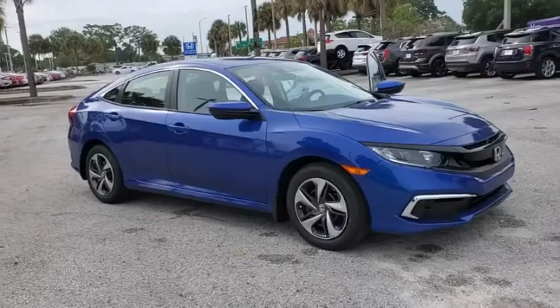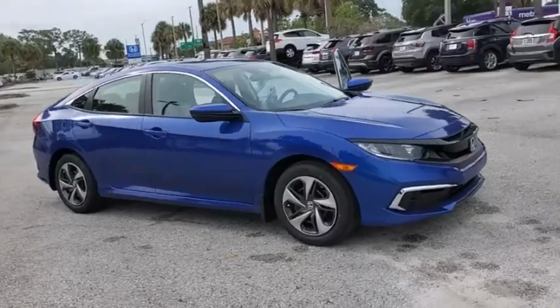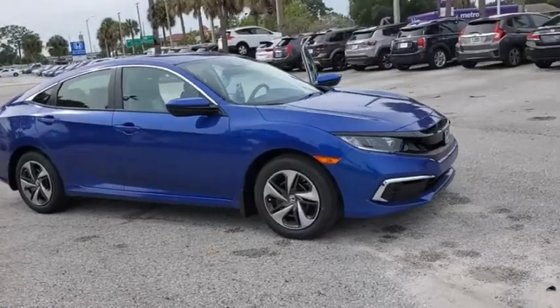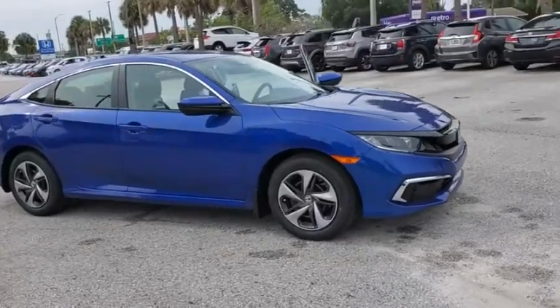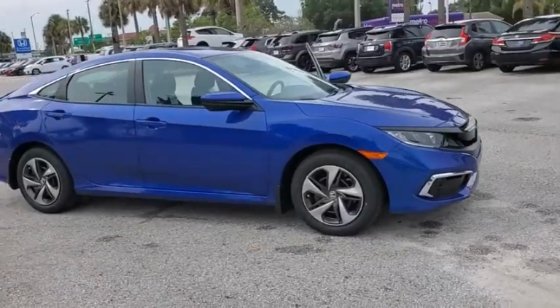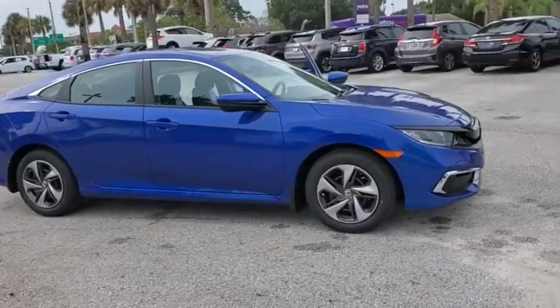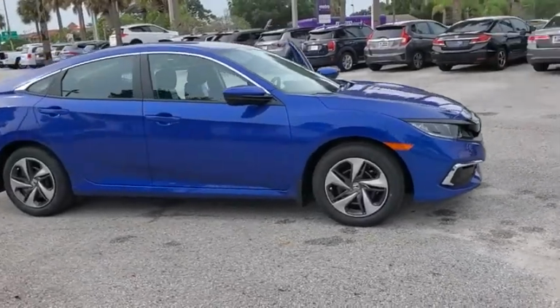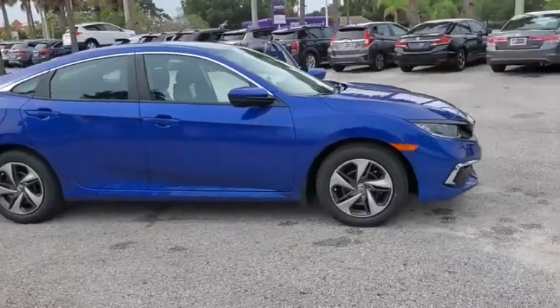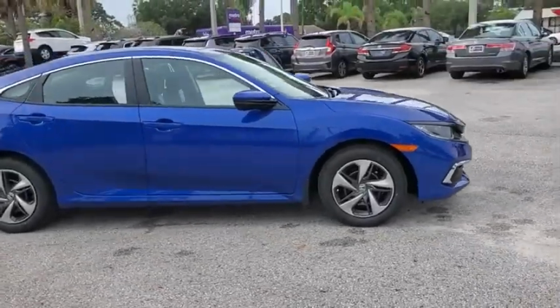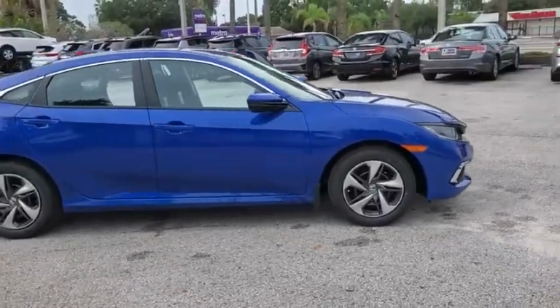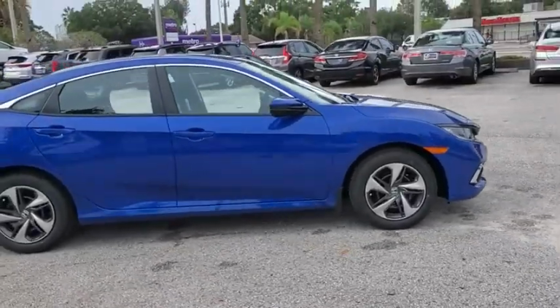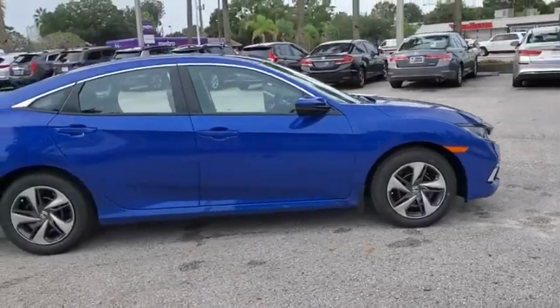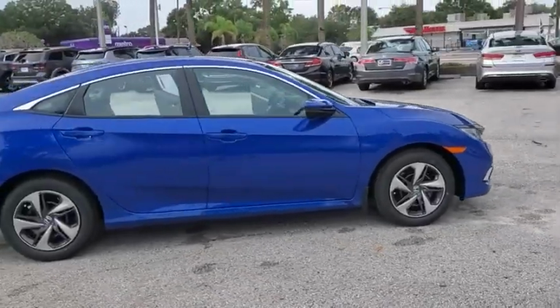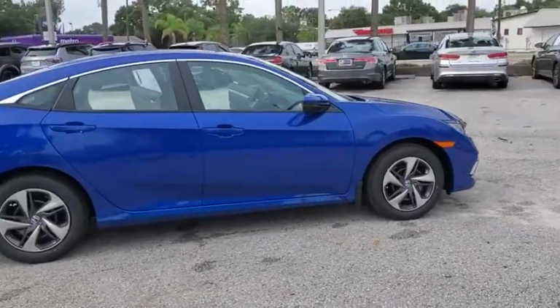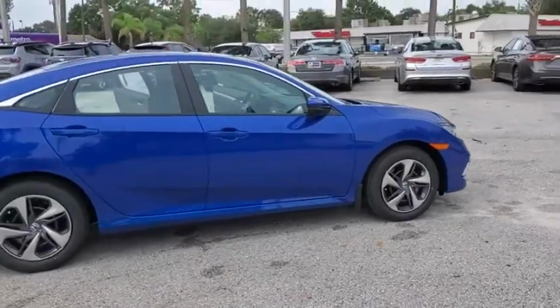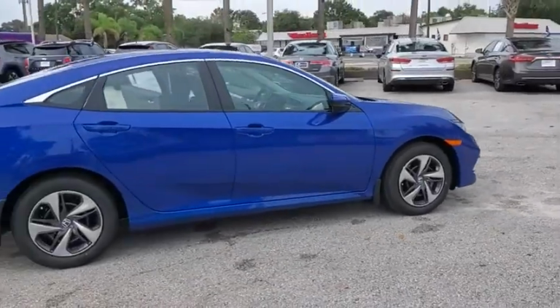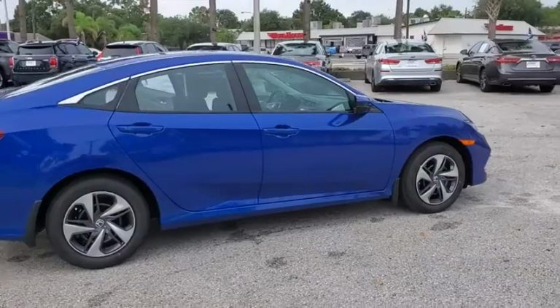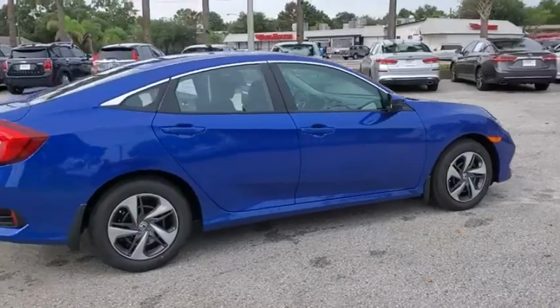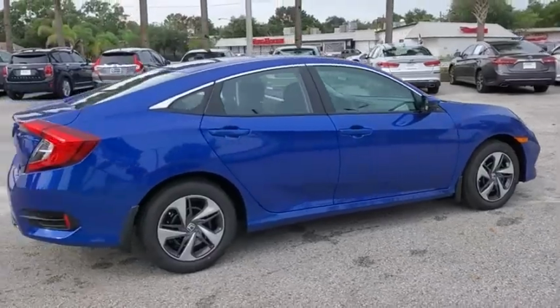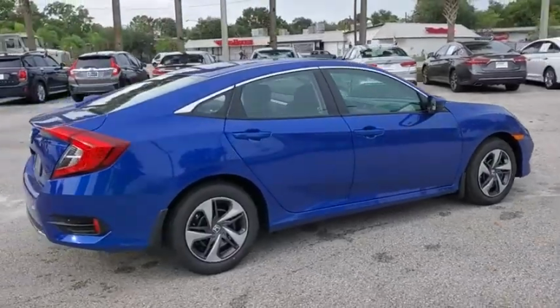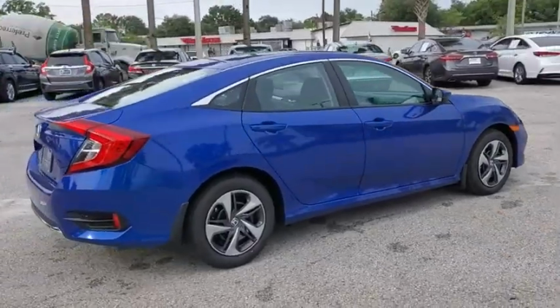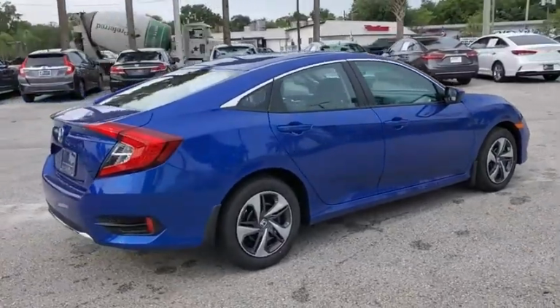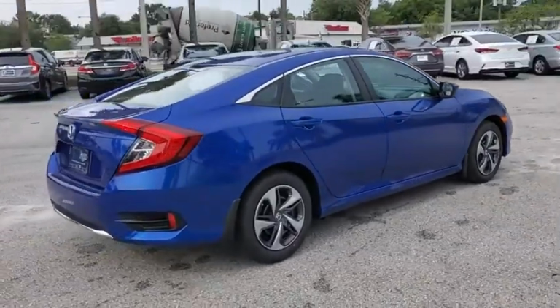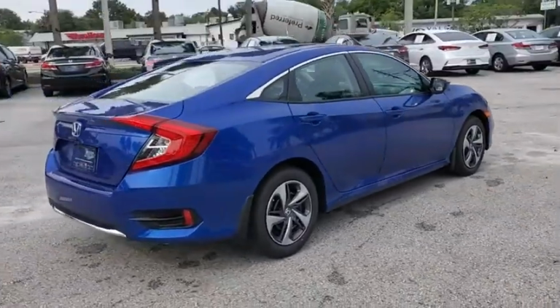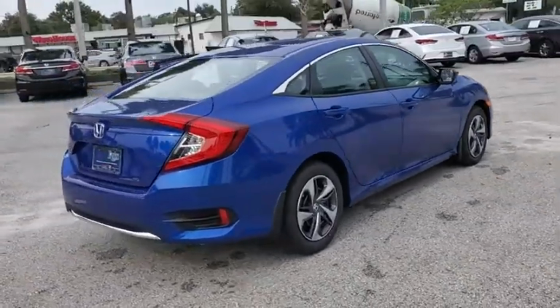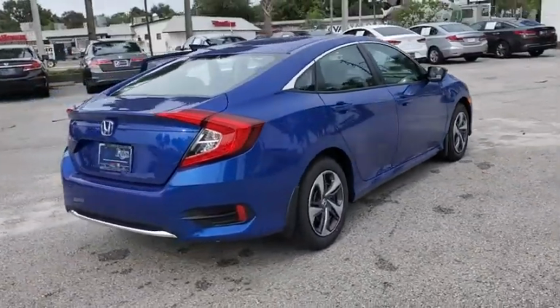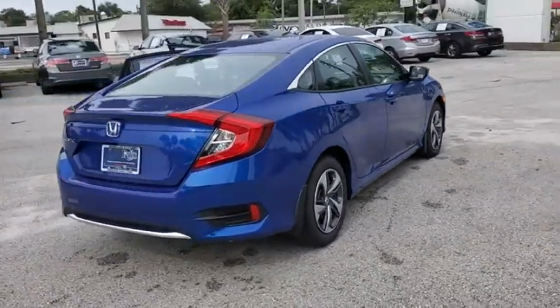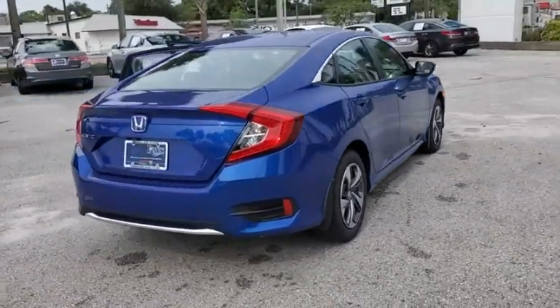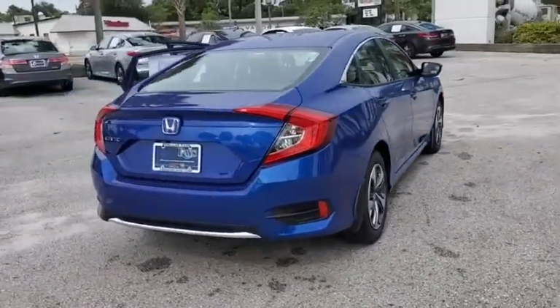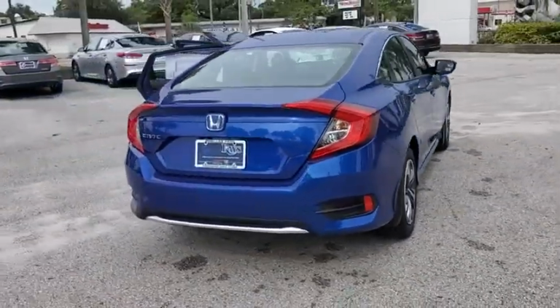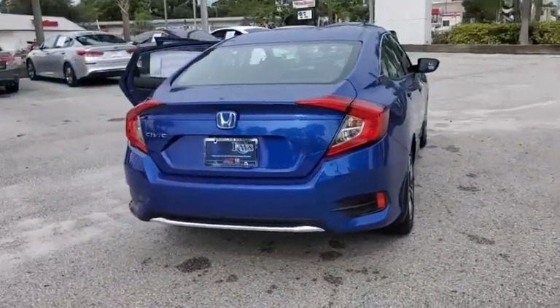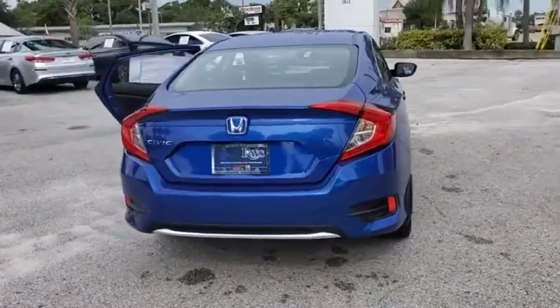Come test drive the 2020 Honda Civic. Practical, awesome gas mileage, and incredibly reliable. Here are some of this vehicle's great options.